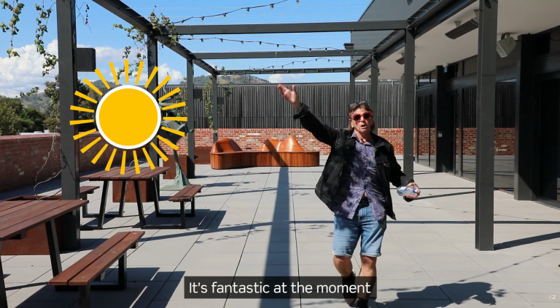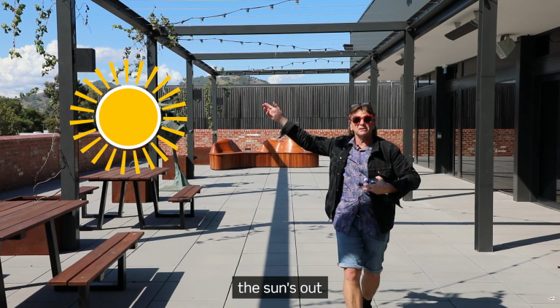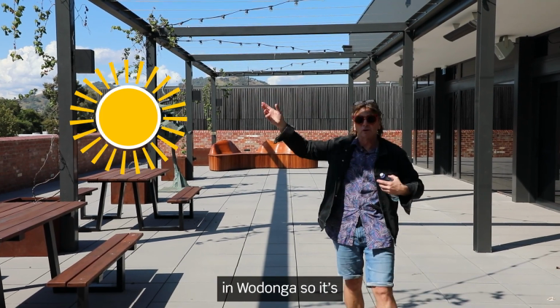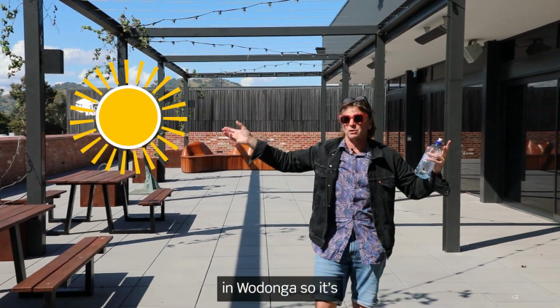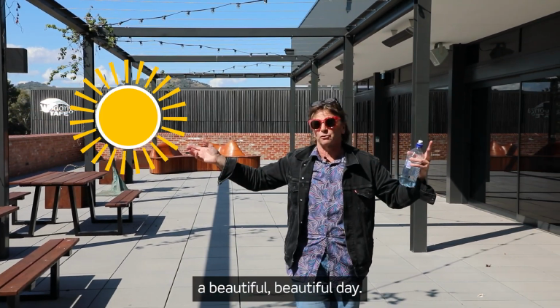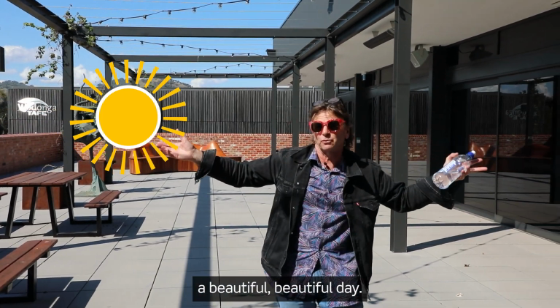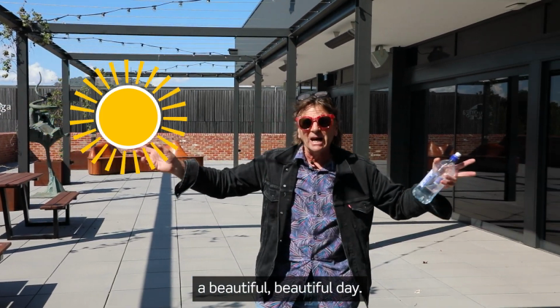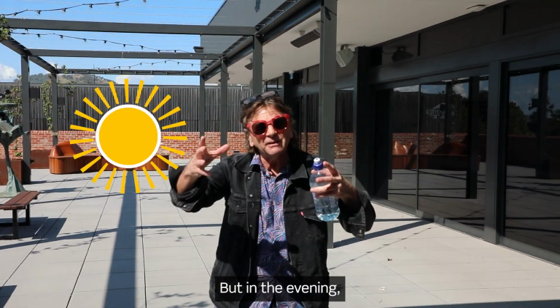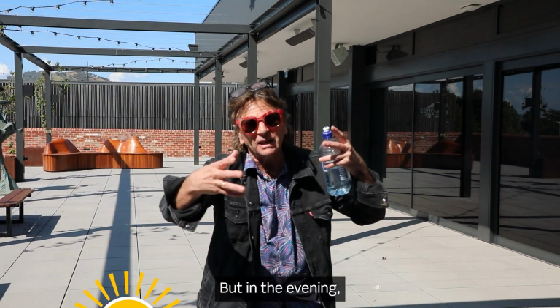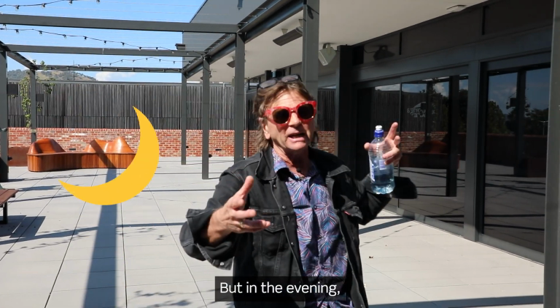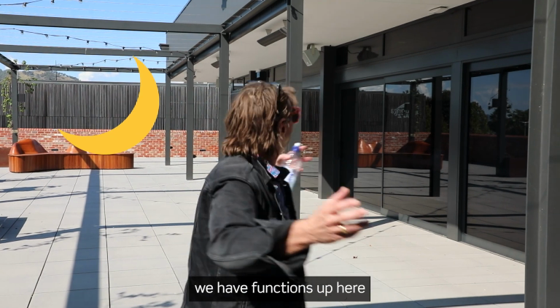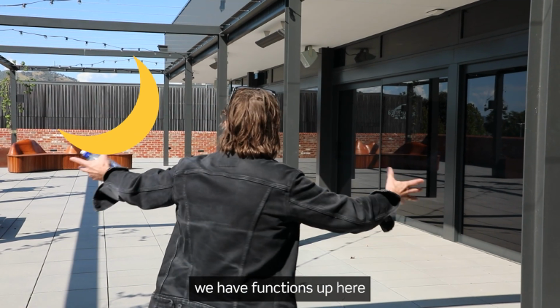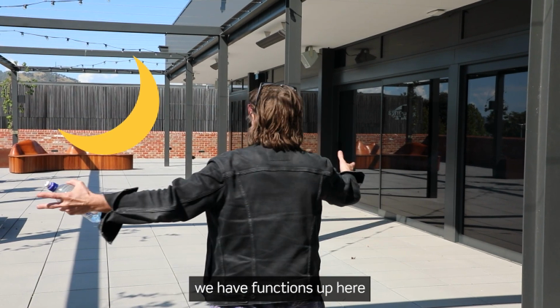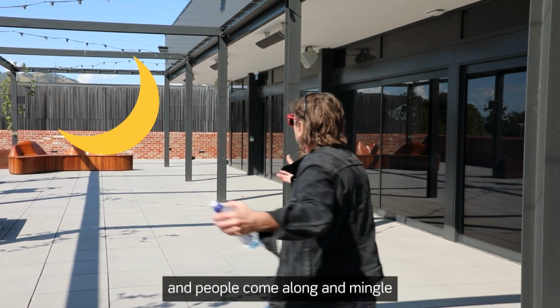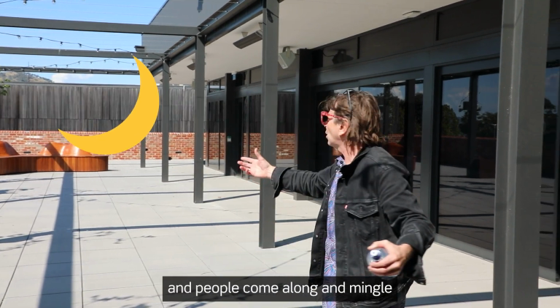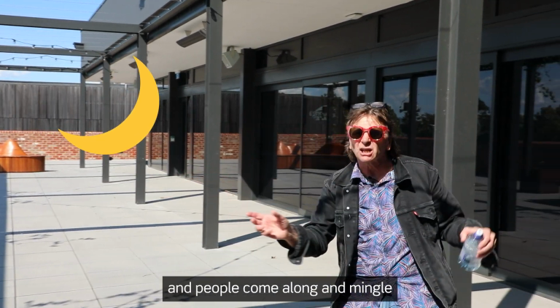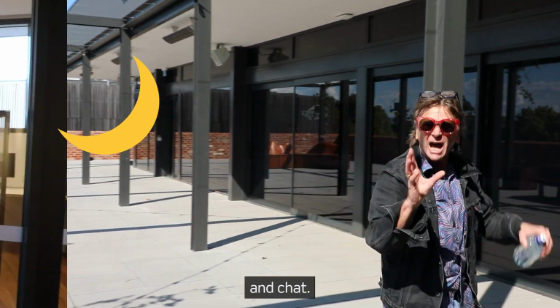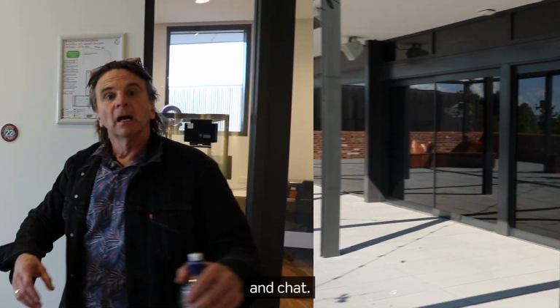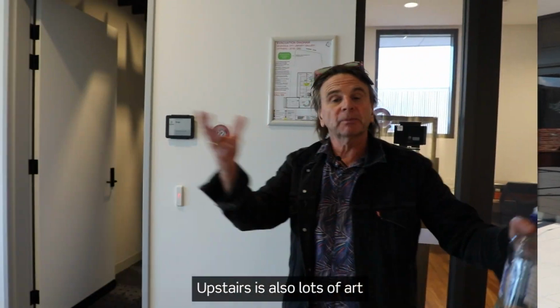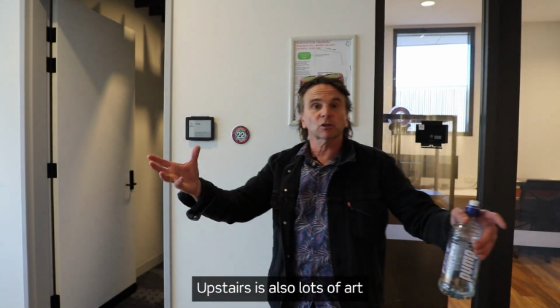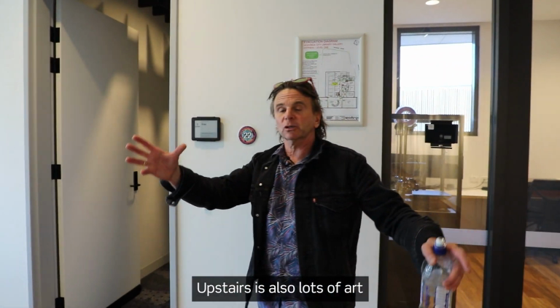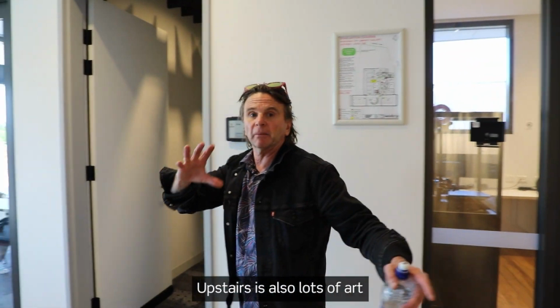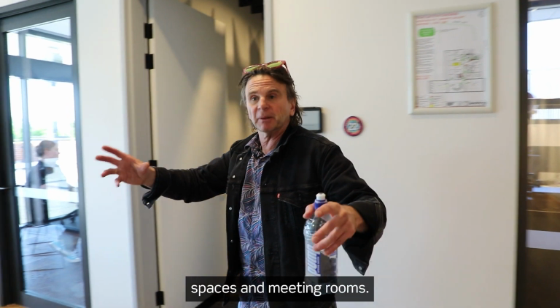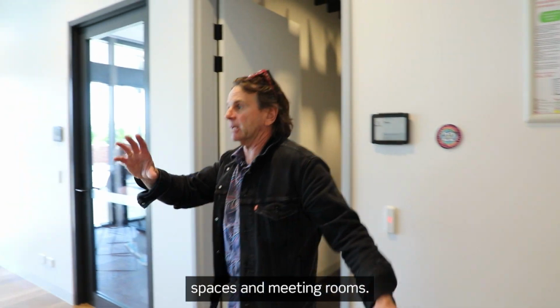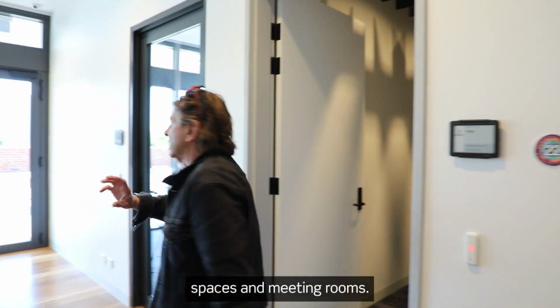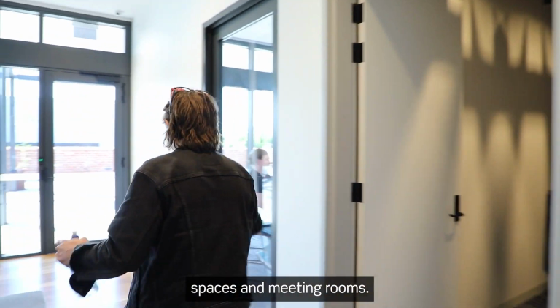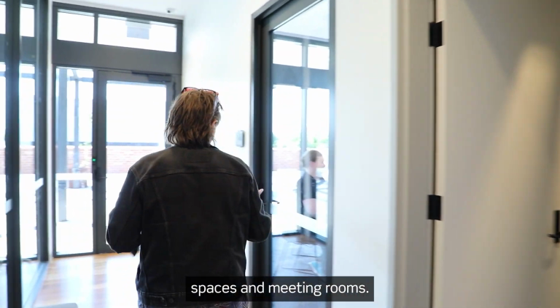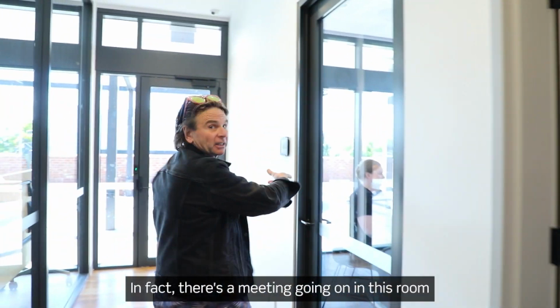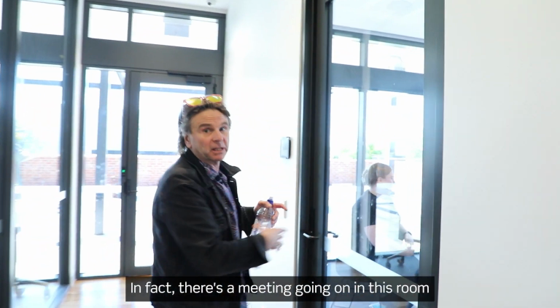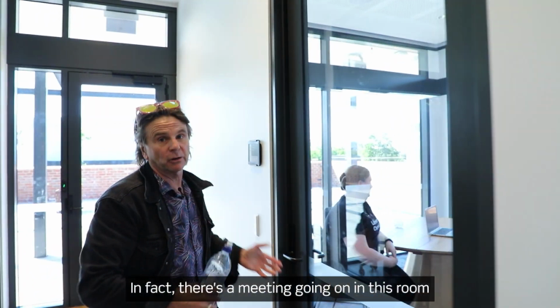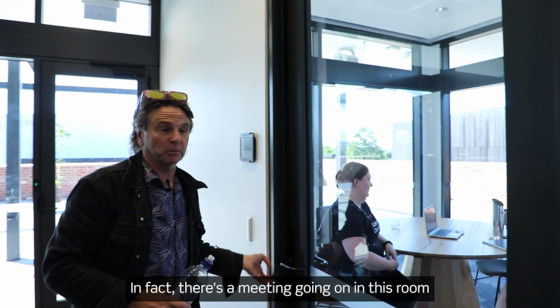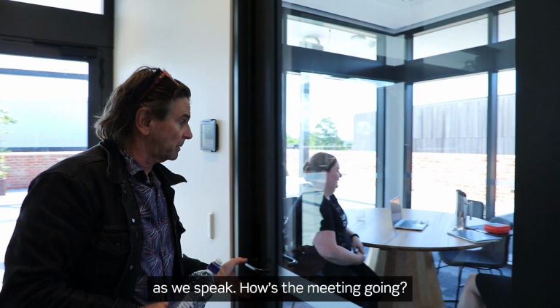At the moment the sun's out in Wodonga, so it's a beautiful, beautiful day. But in the evening, we have functions up here and people come along and mingle and chat. Upstairs there's also lots of art spaces and meeting rooms. In fact, there's a meeting going on in this room as we speak.